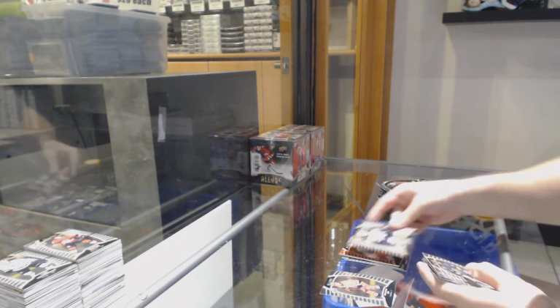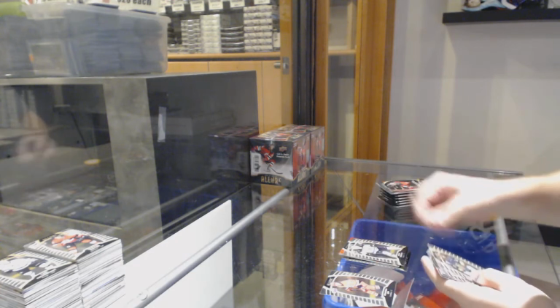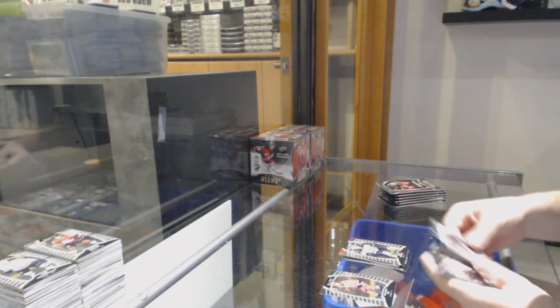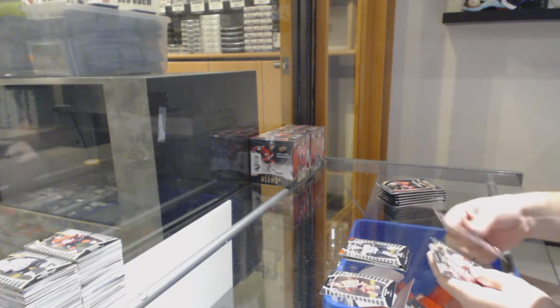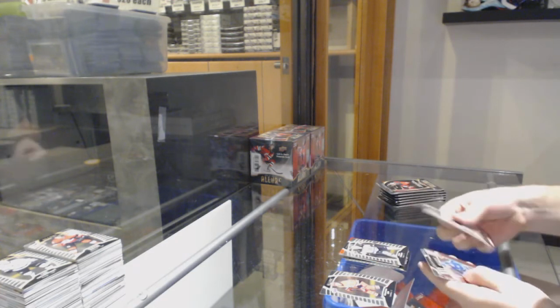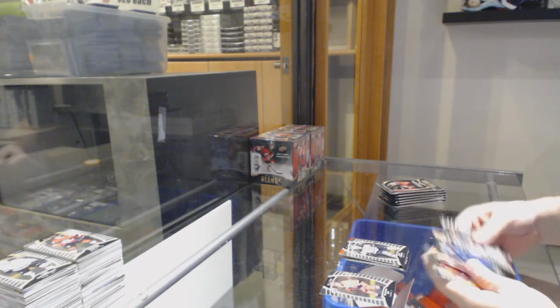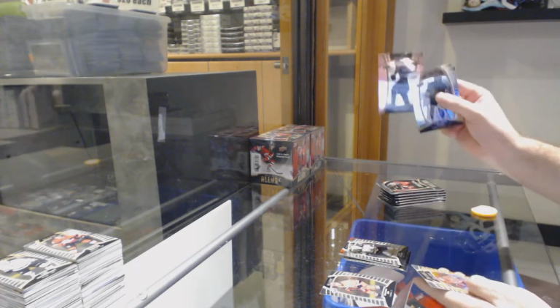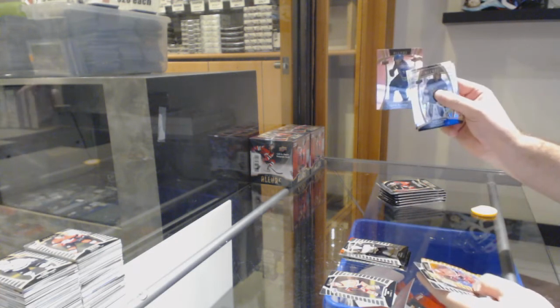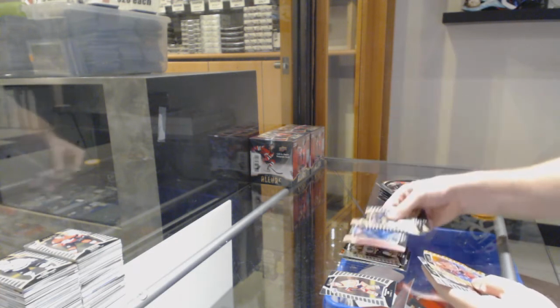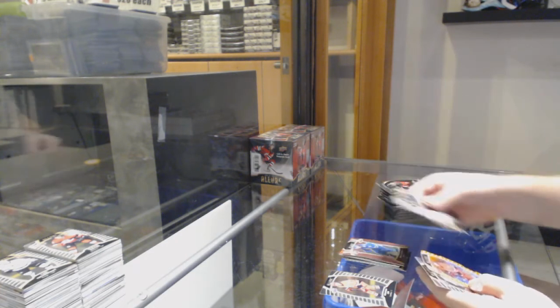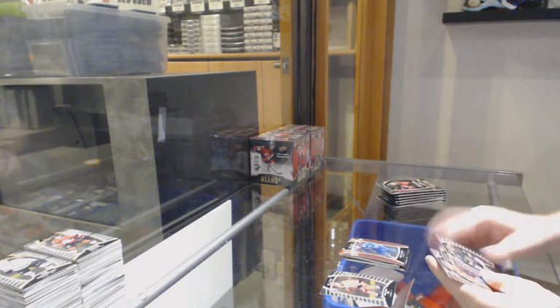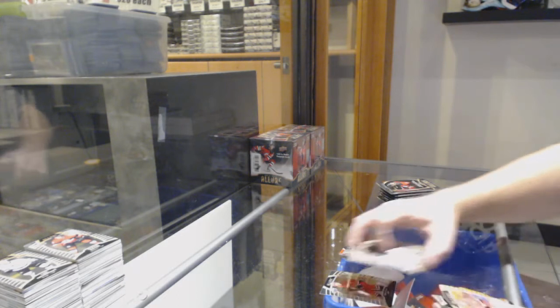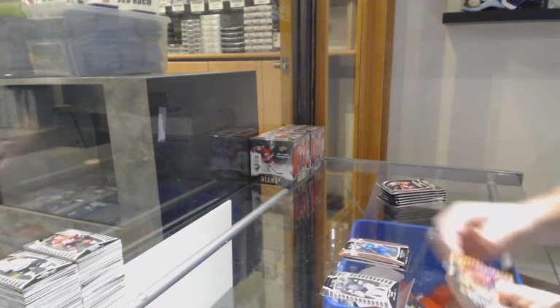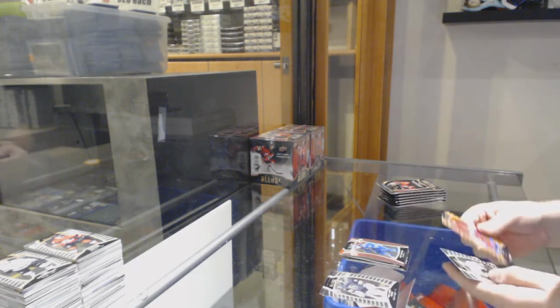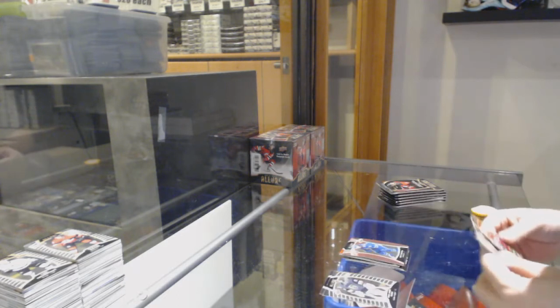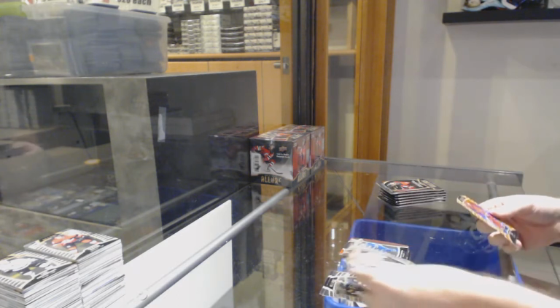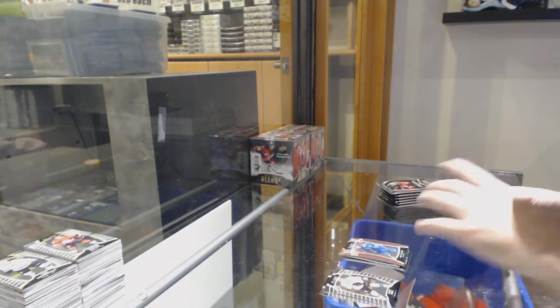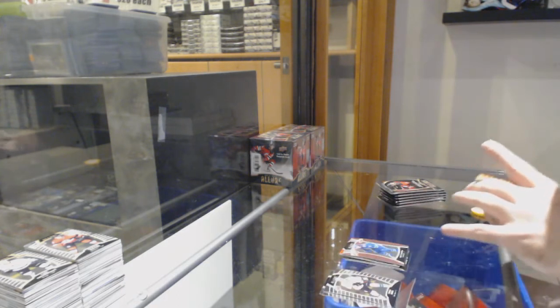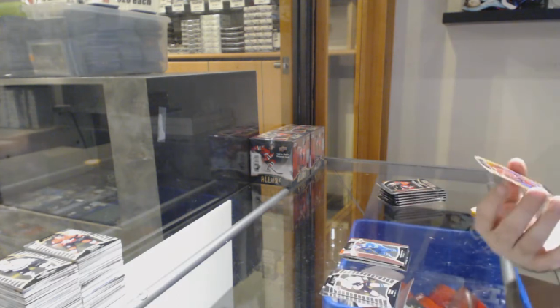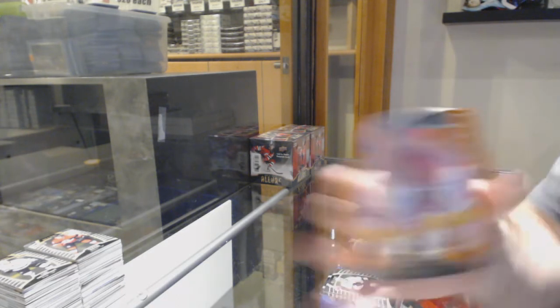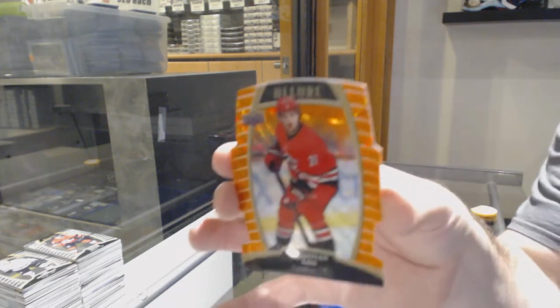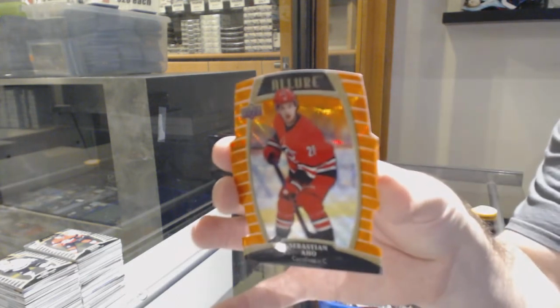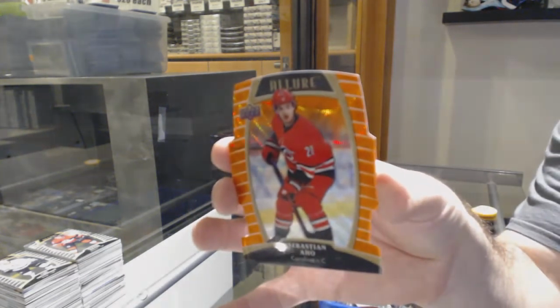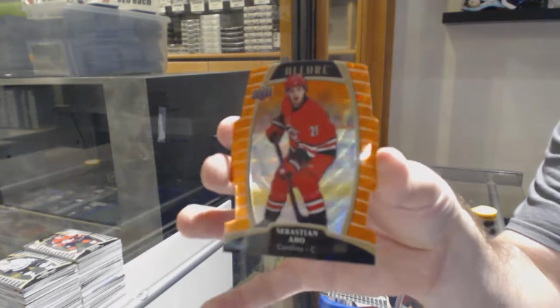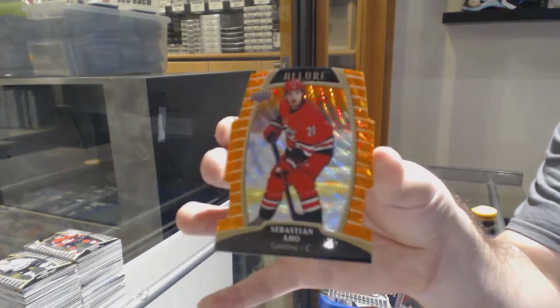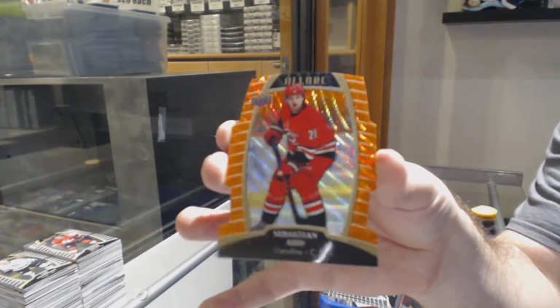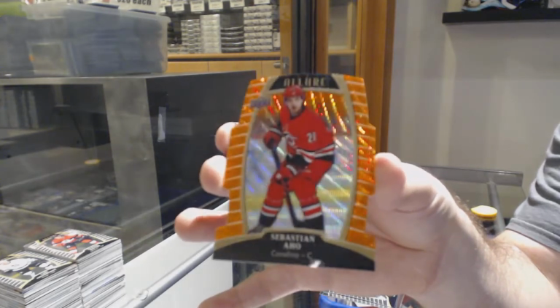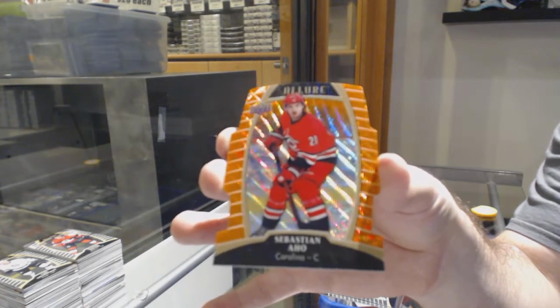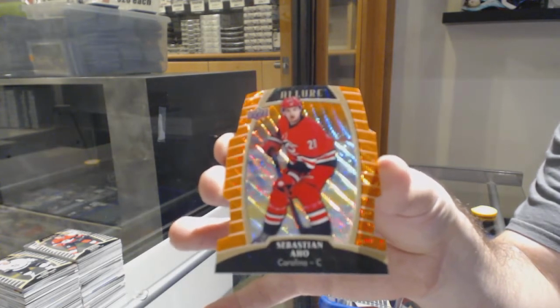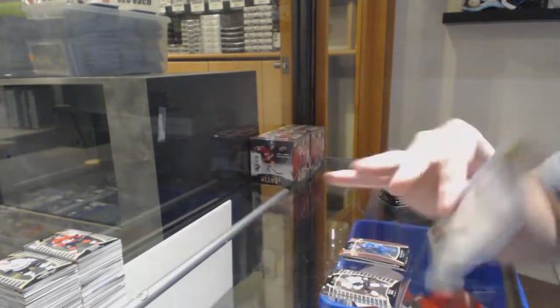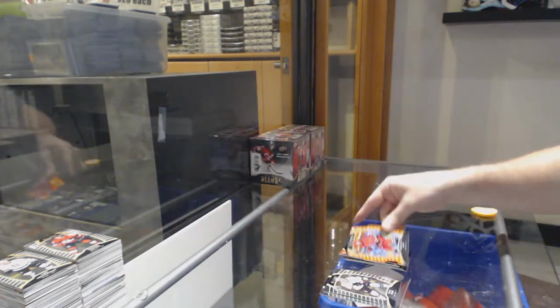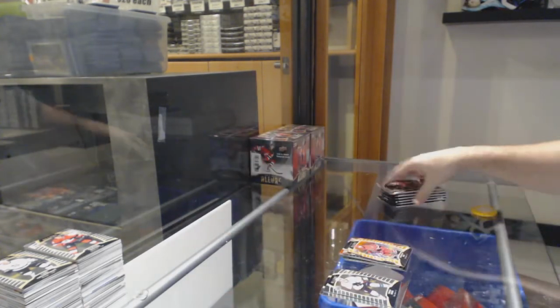Frederick for the Boston Bruins. Zach McEwen pink short print rookie for the Vancouver Canucks. And a Sebastian Aho orange slice to 199 for Carolina. I love the orange slice.